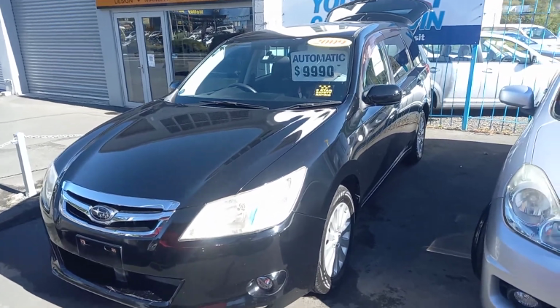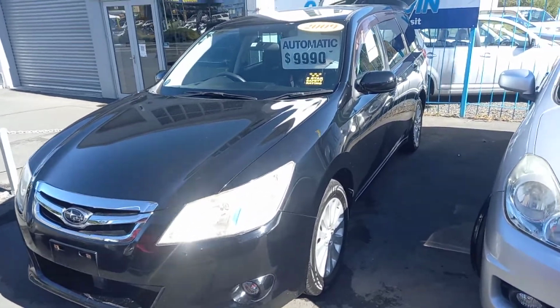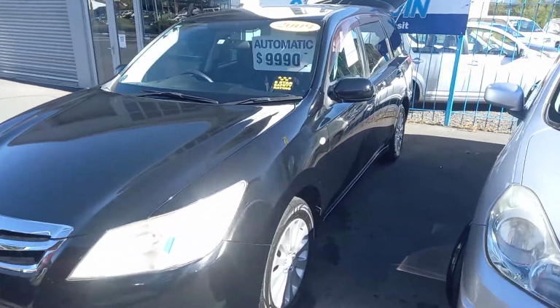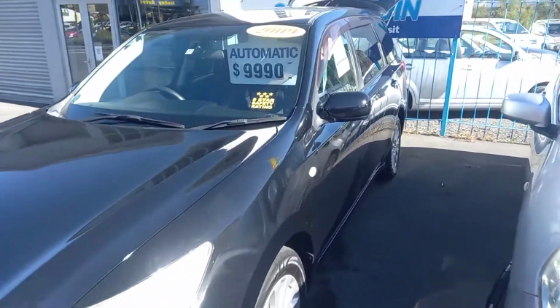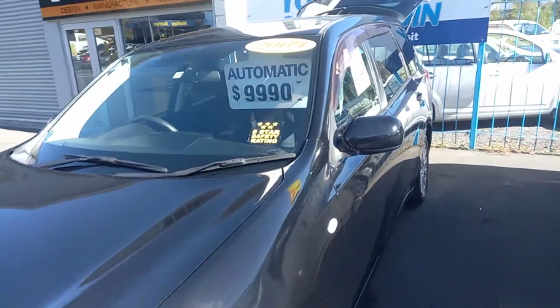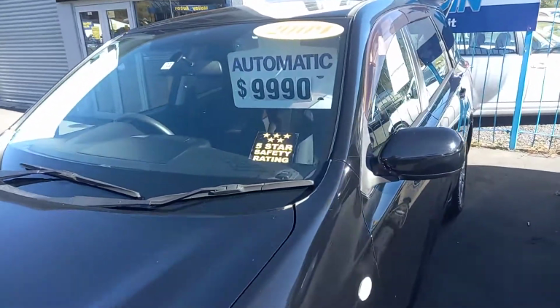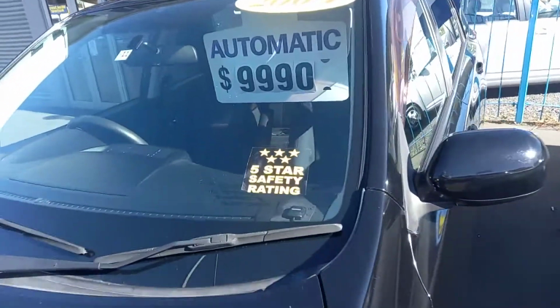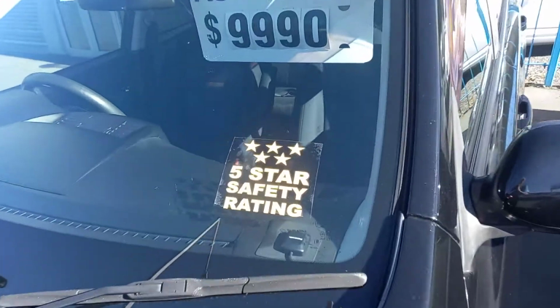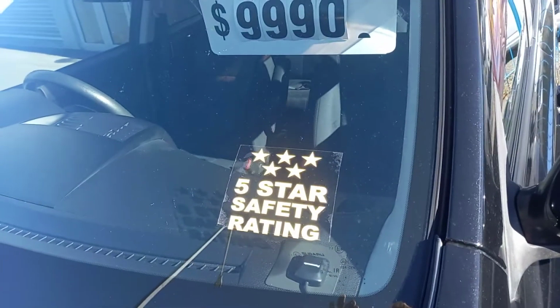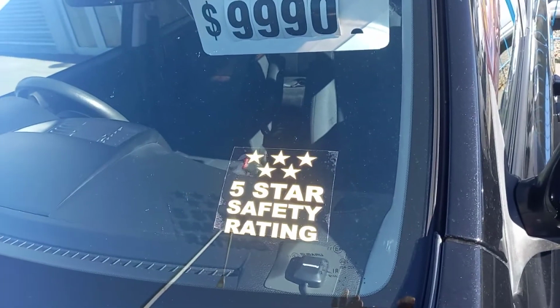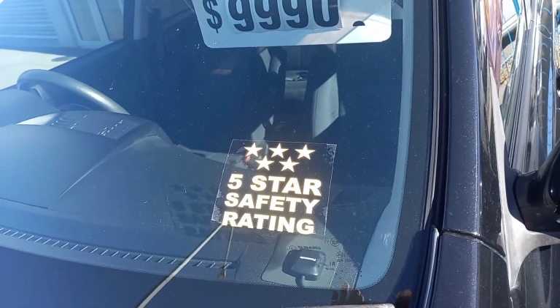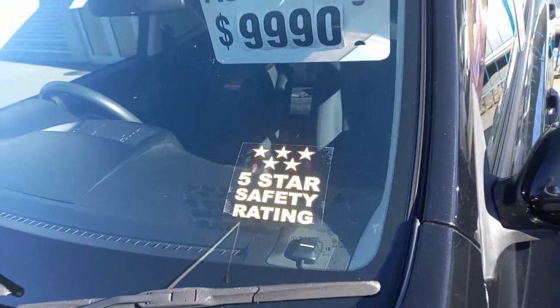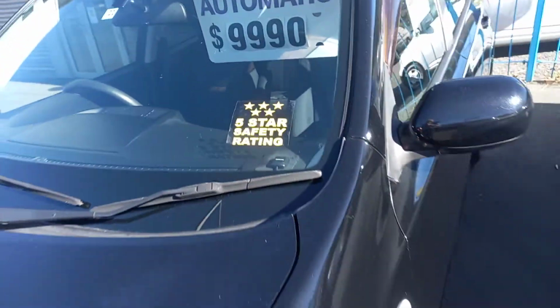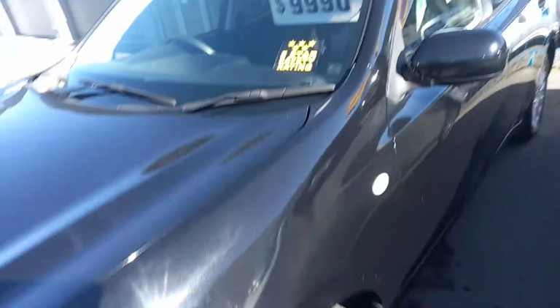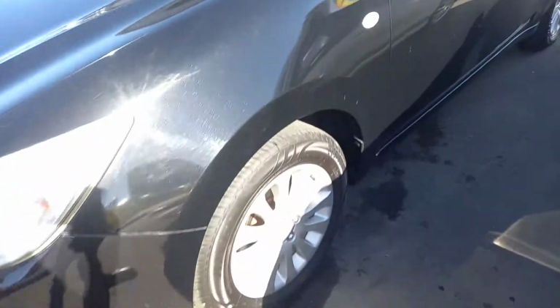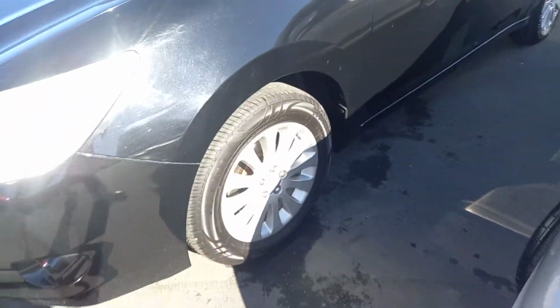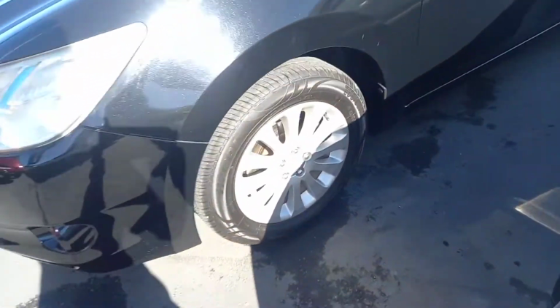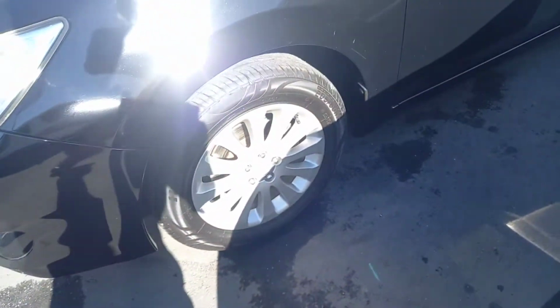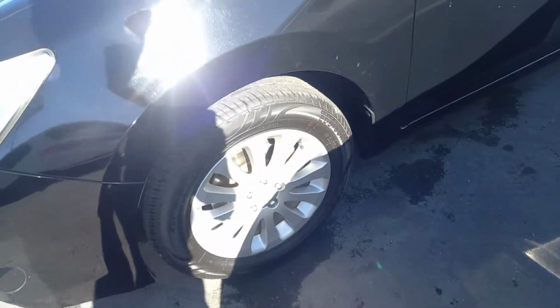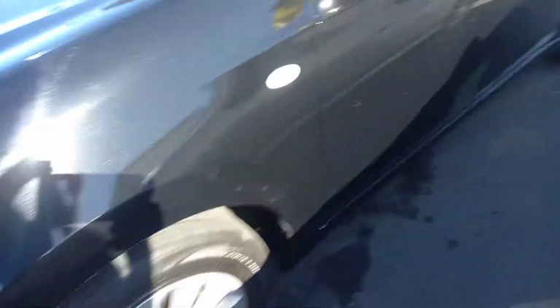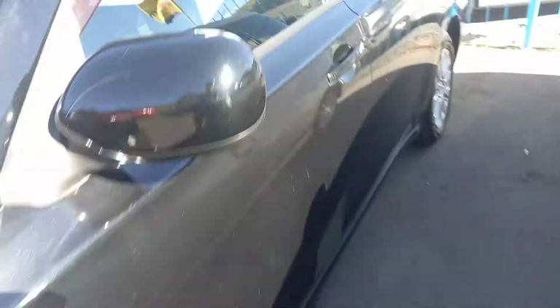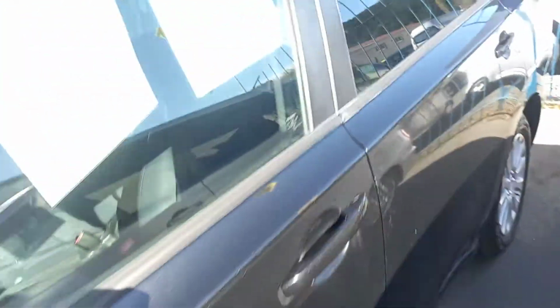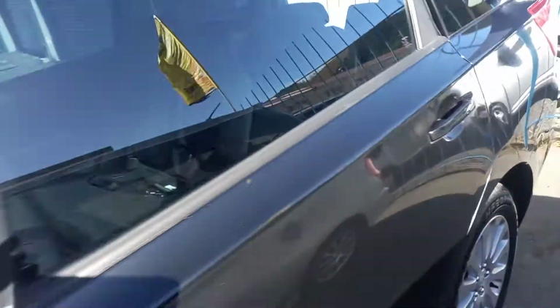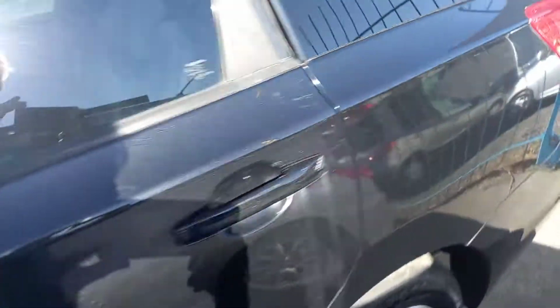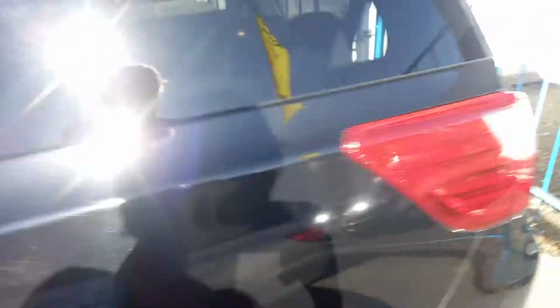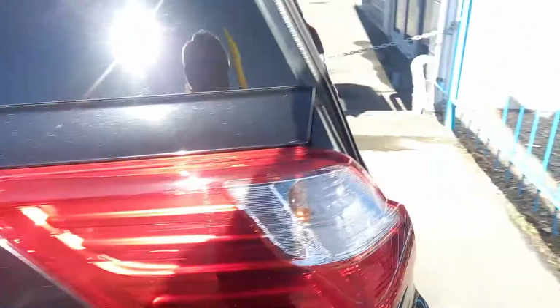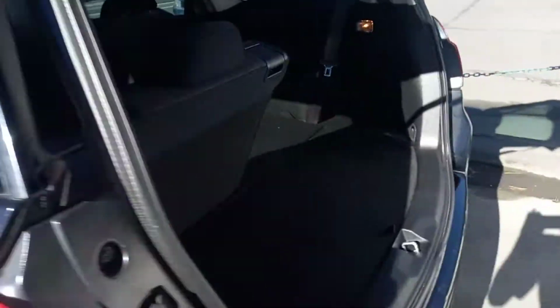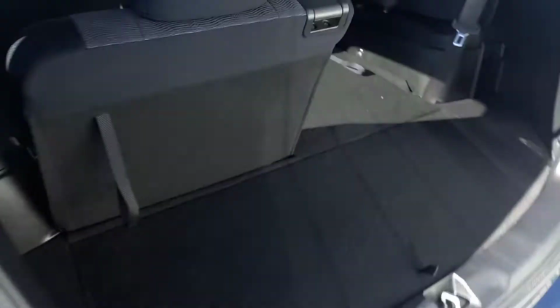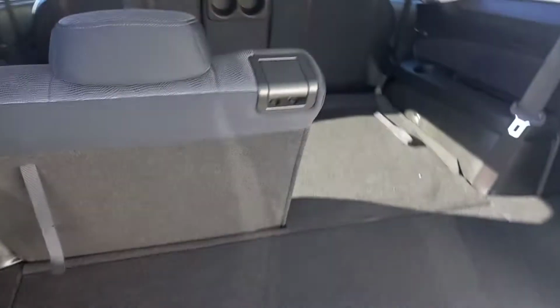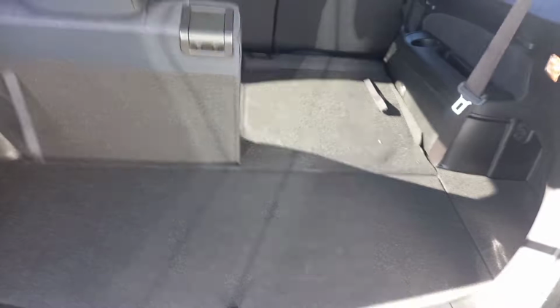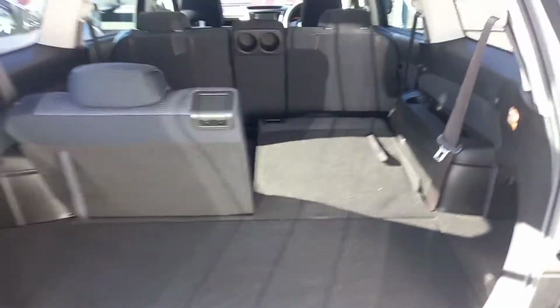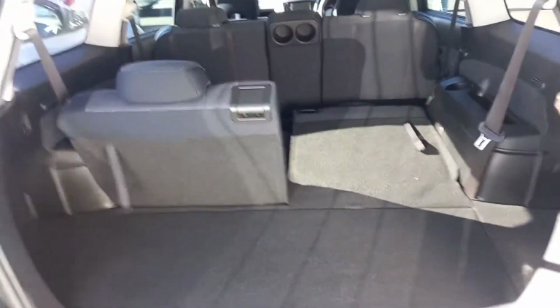For a start, five-star safety rating, got dual airbags, ABS and stability control. Also just fitted this one with brand new city tires all the way around, looking sharp in black.